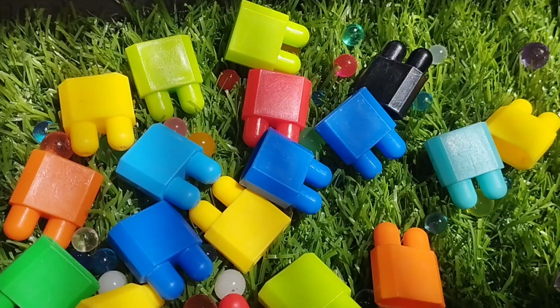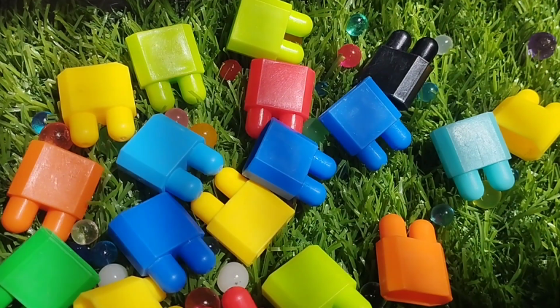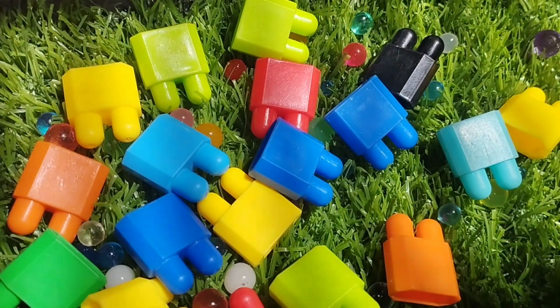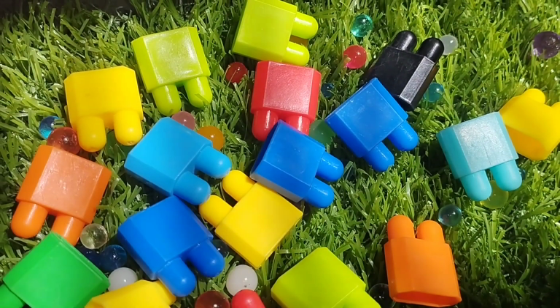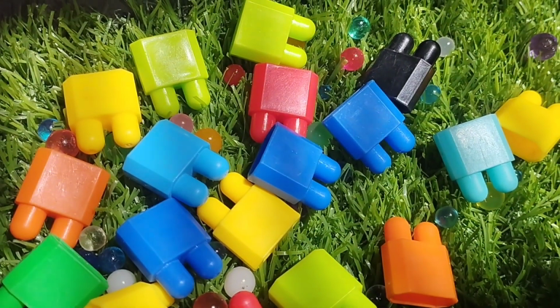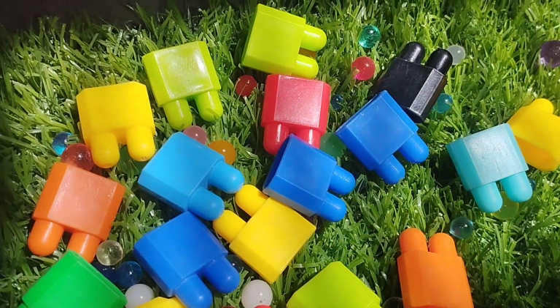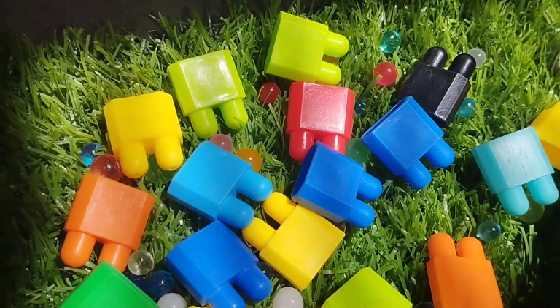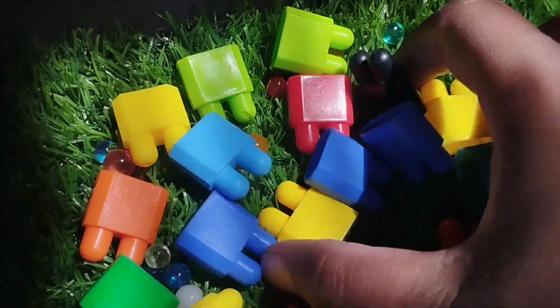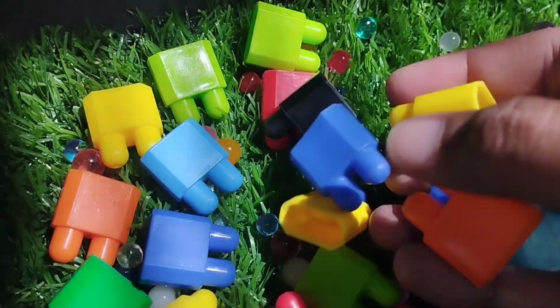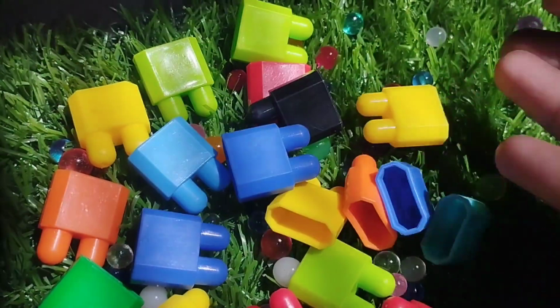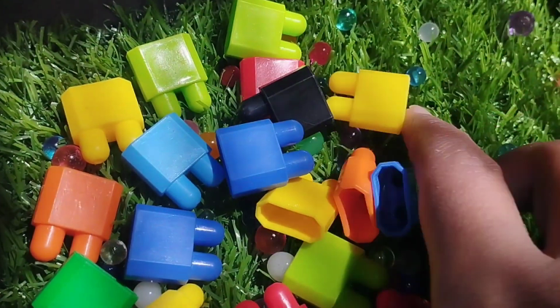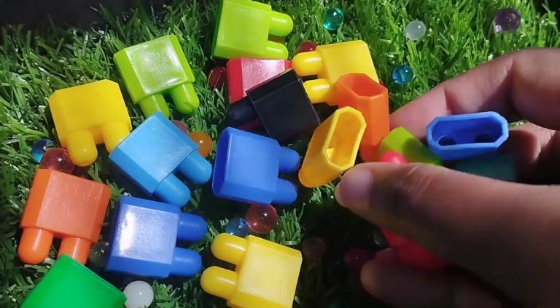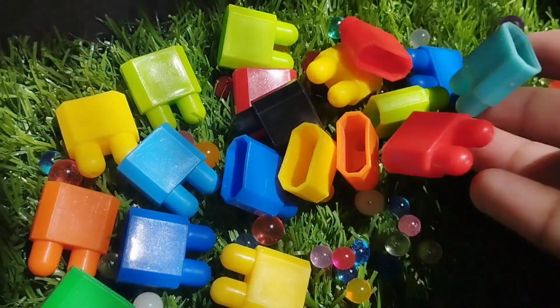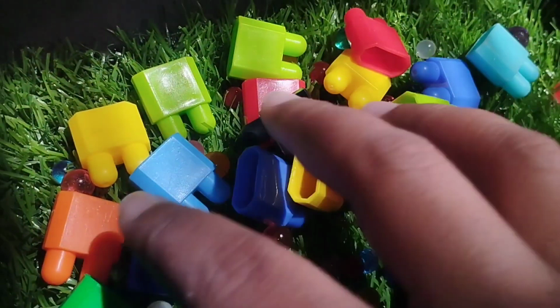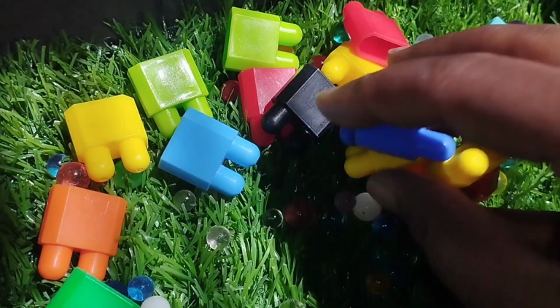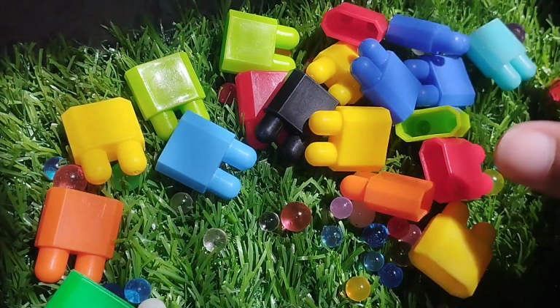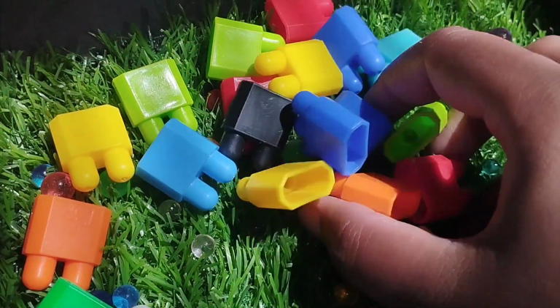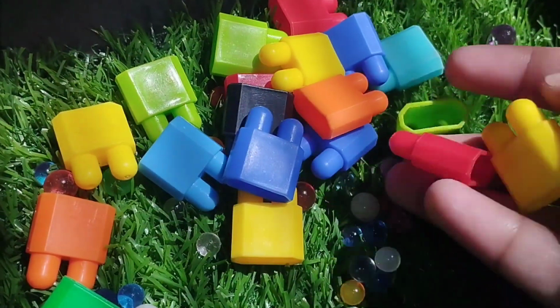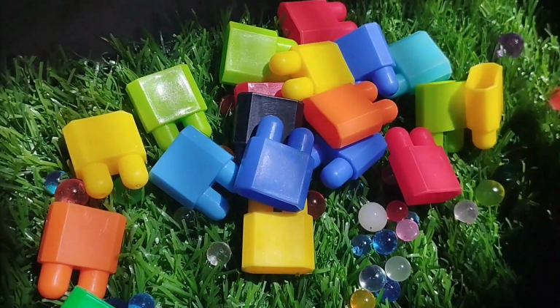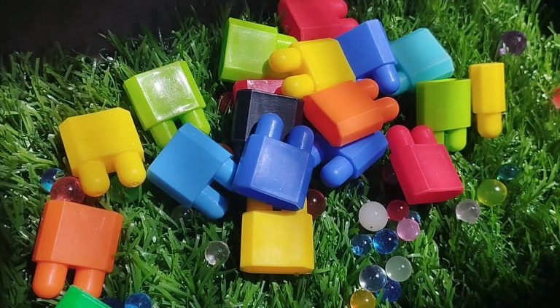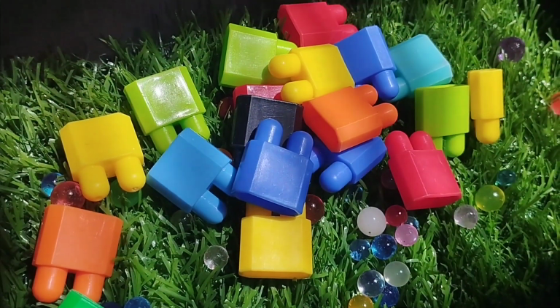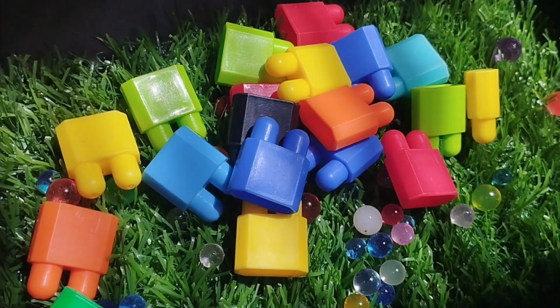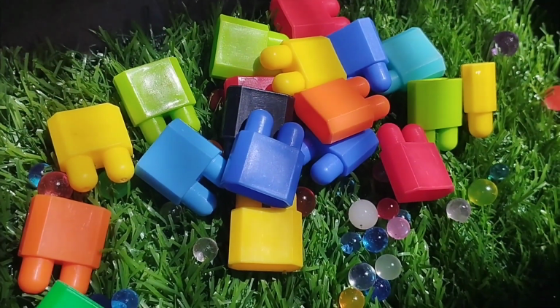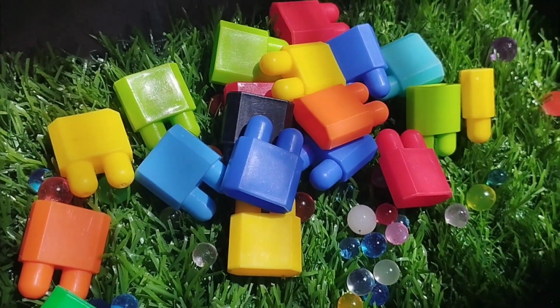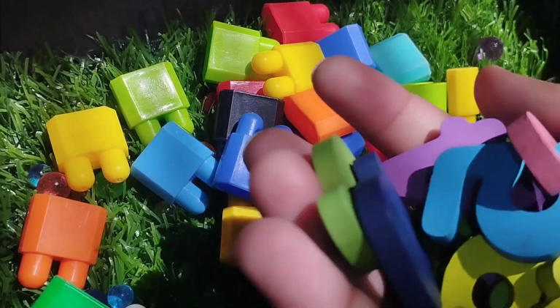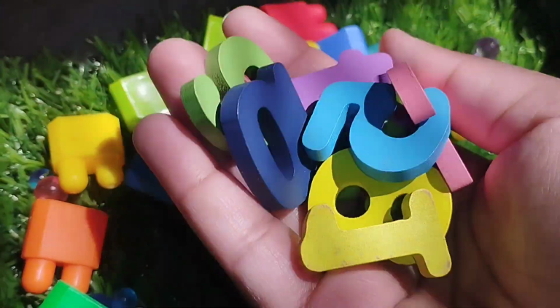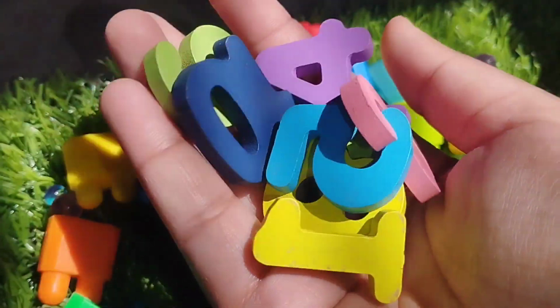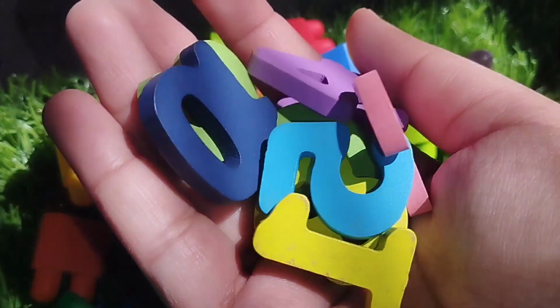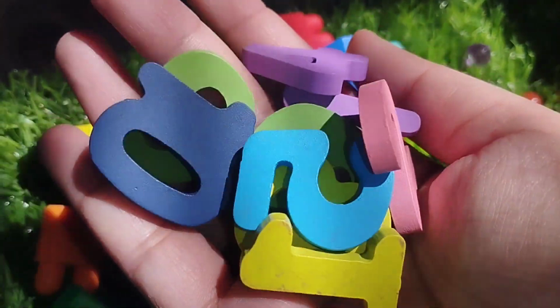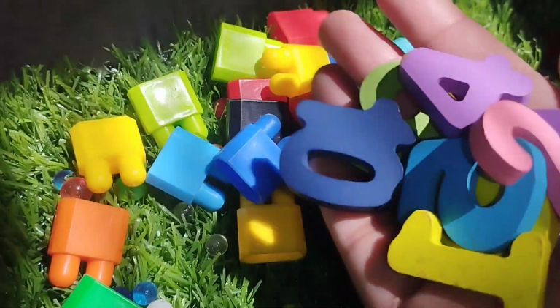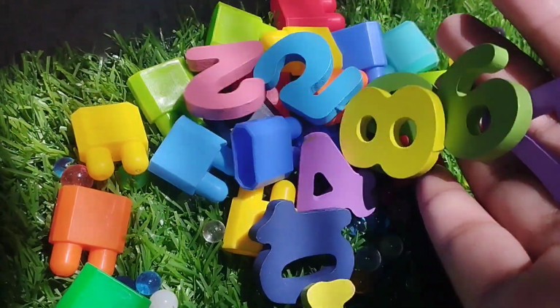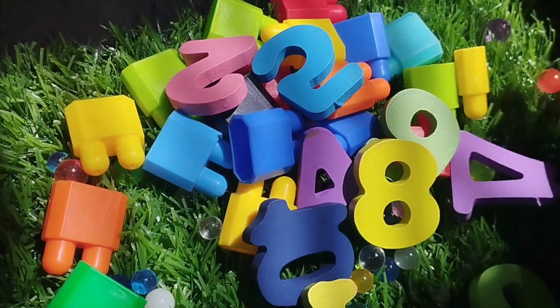Today we have wooden number blocks. We have wooden numbers 1 to 10. Let's learn some numbers' names and some colors' names. Are you ready?